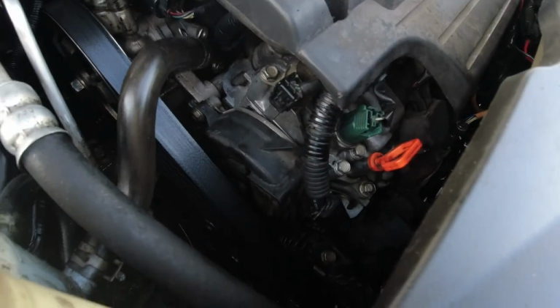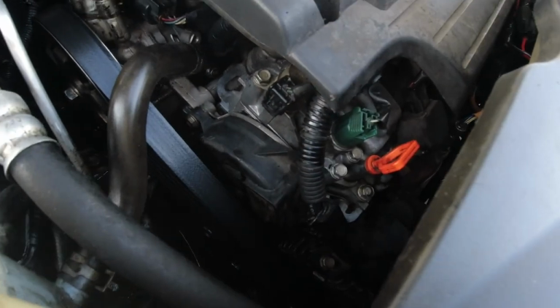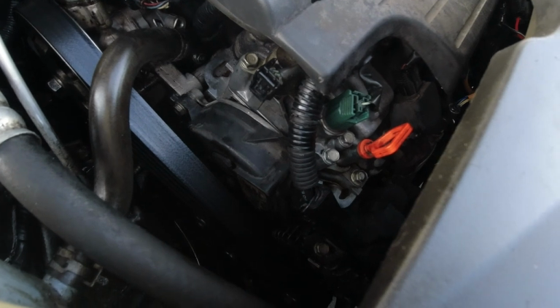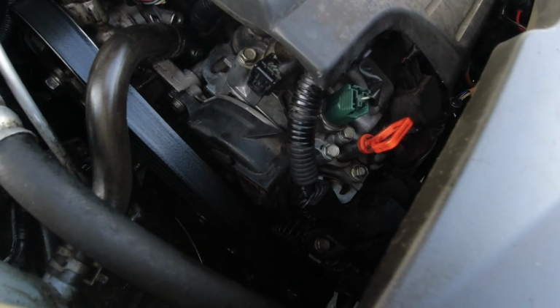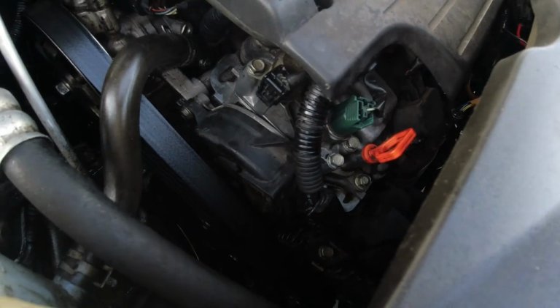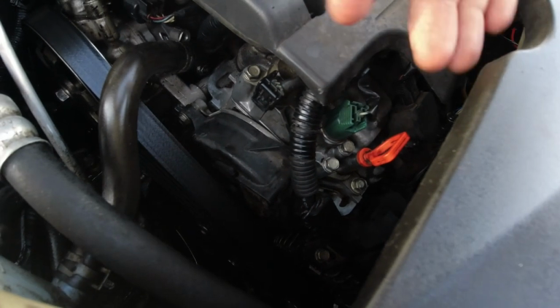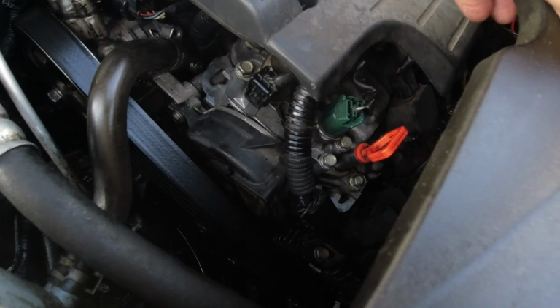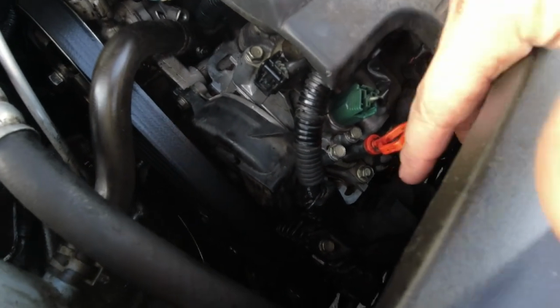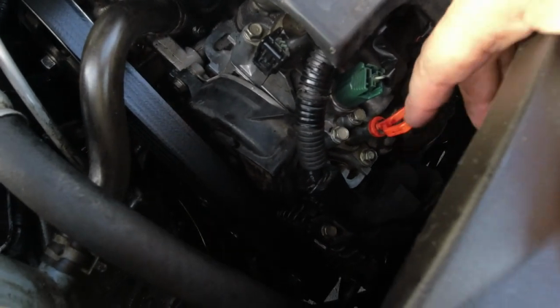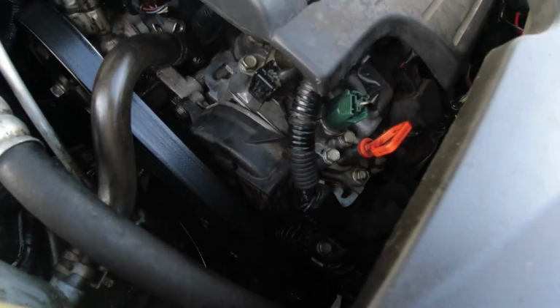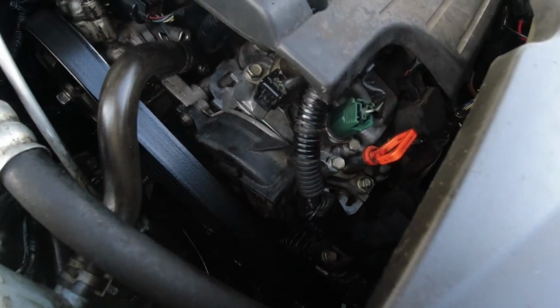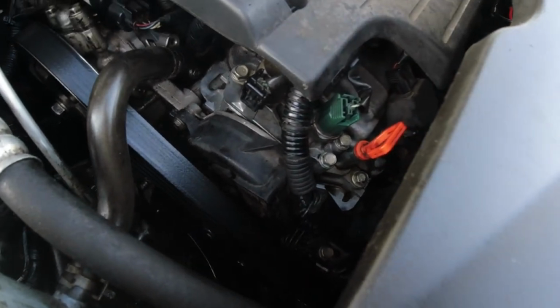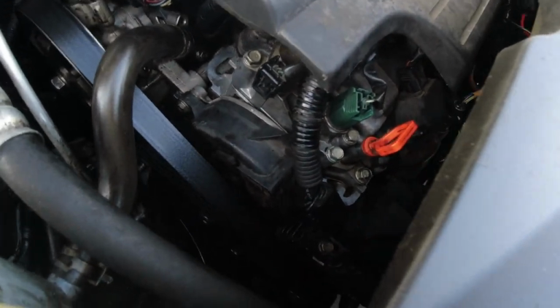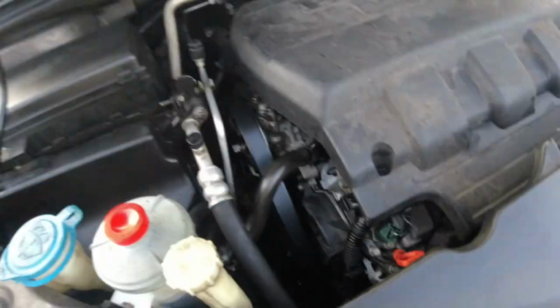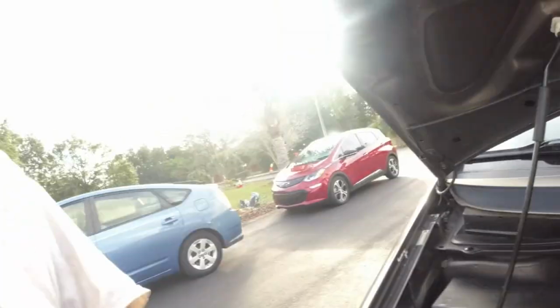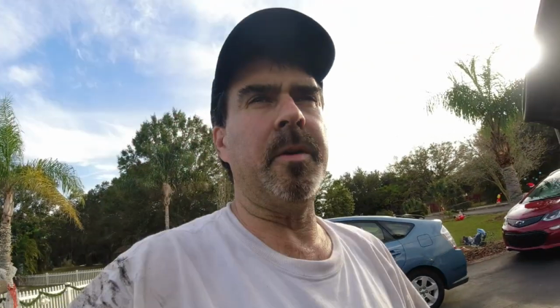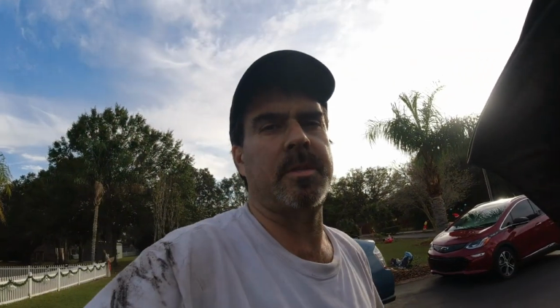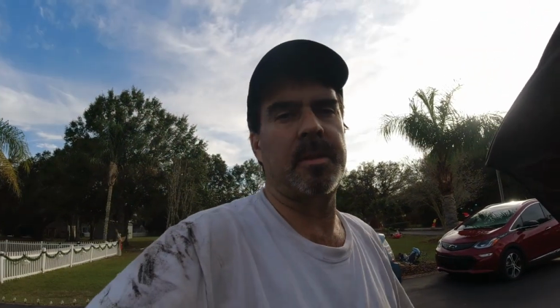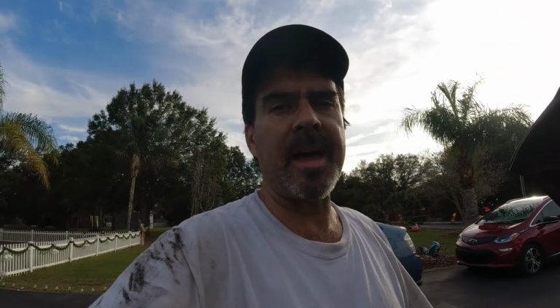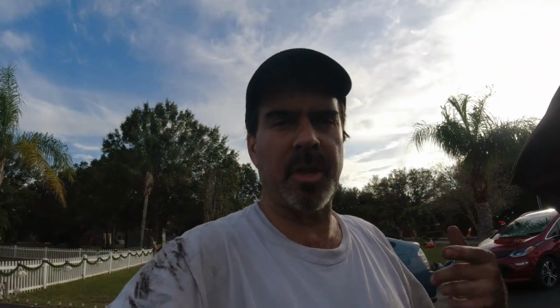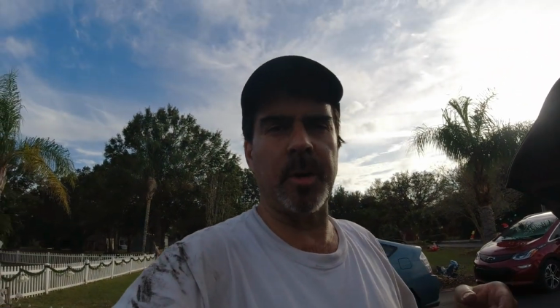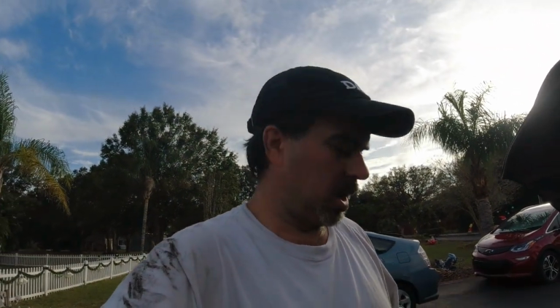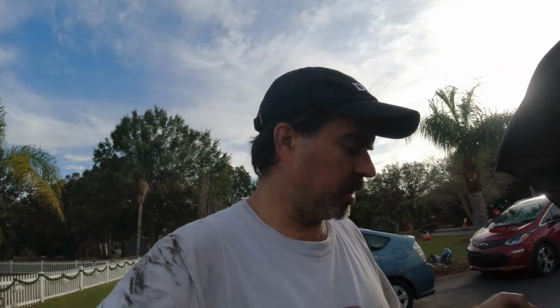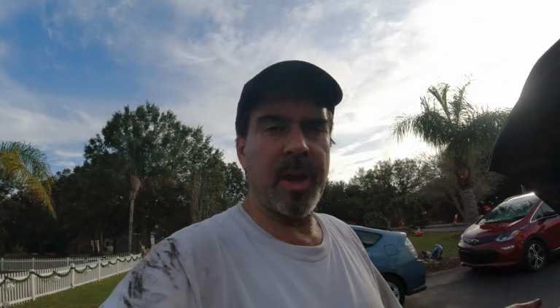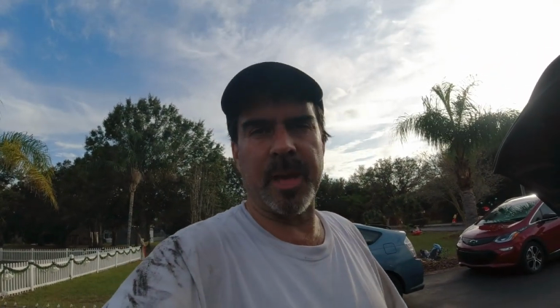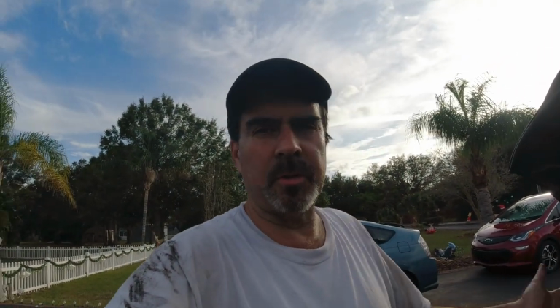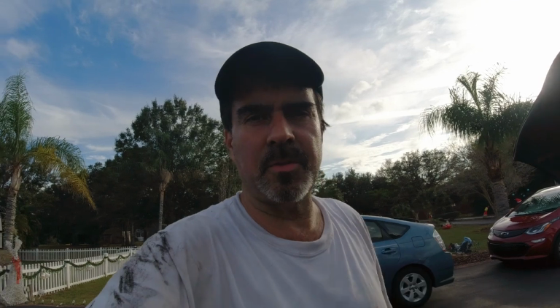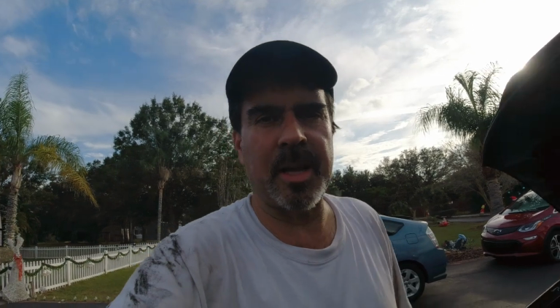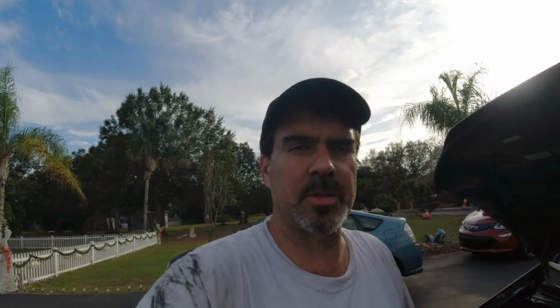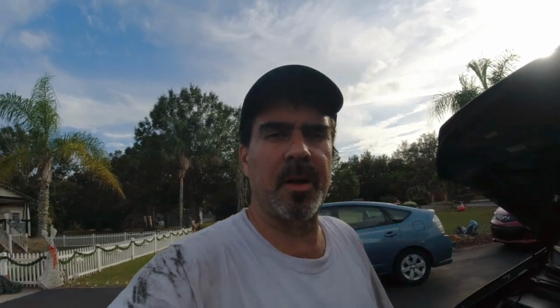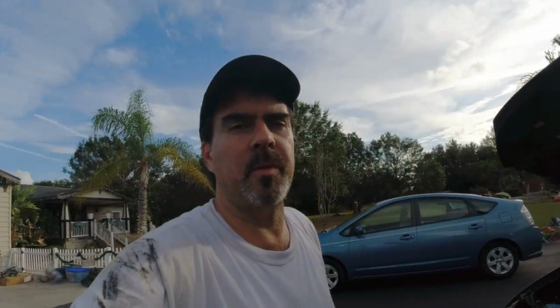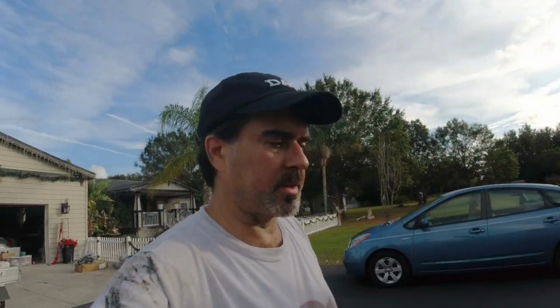So I need to drive it a little bit more to see if it's leaking. I cleaned it all up. But if it's not that, you'll see another video of me doing a valve cover gasket to try to get this stupid leak fixed.